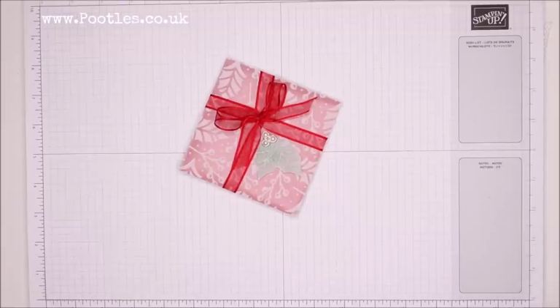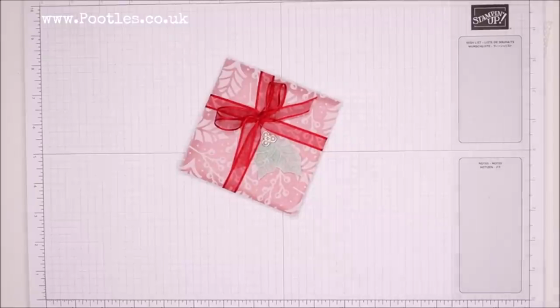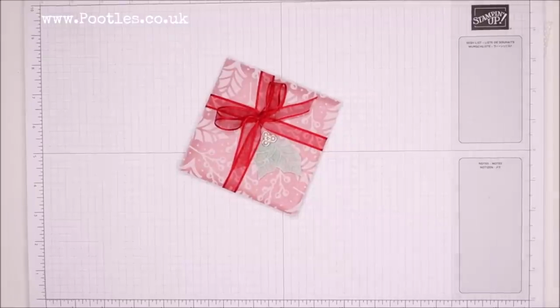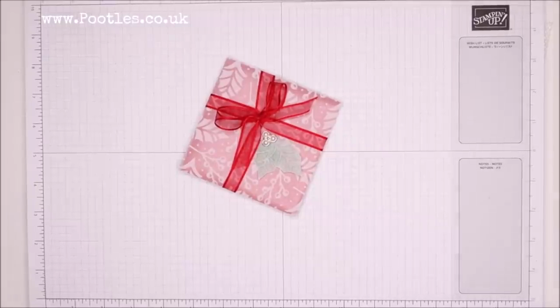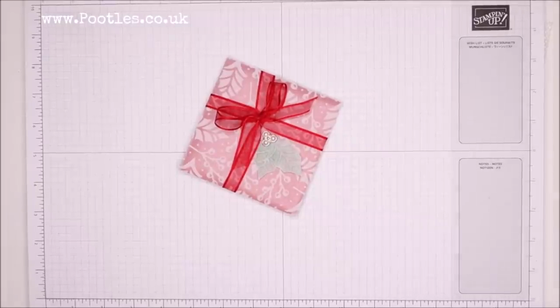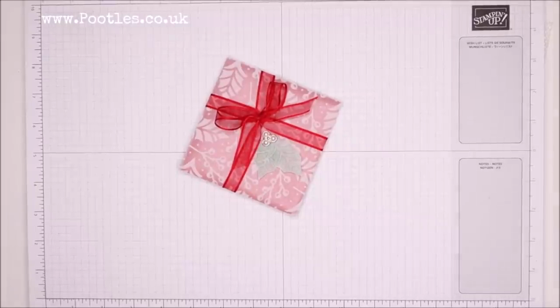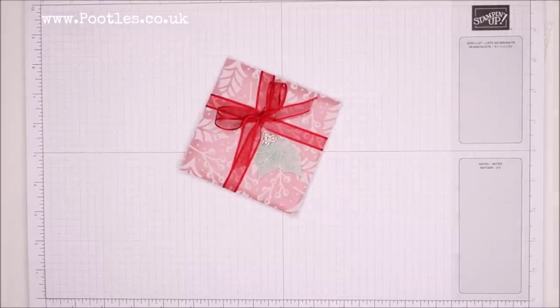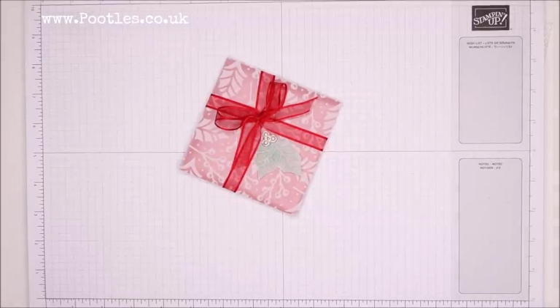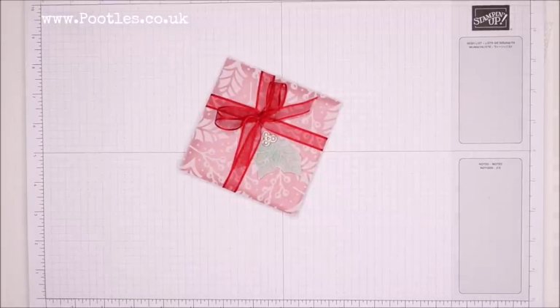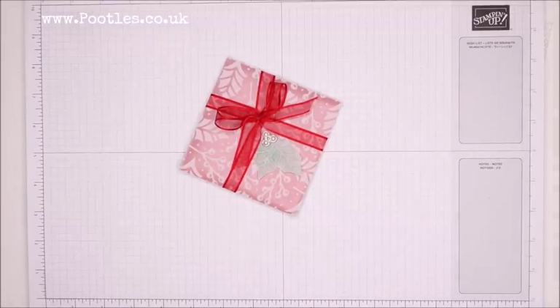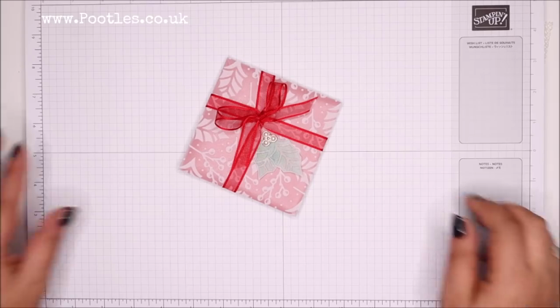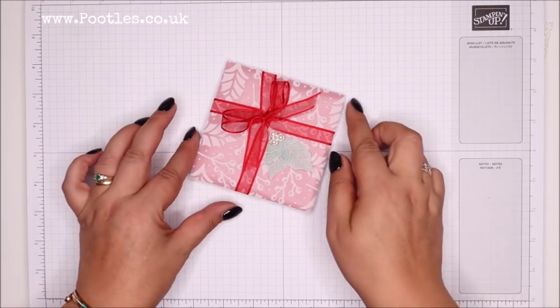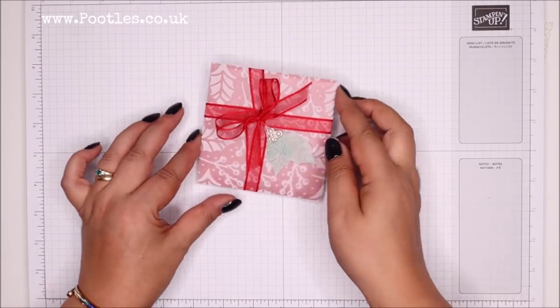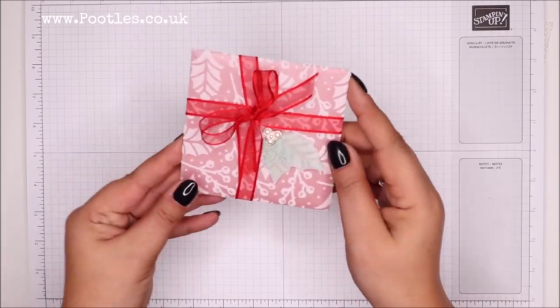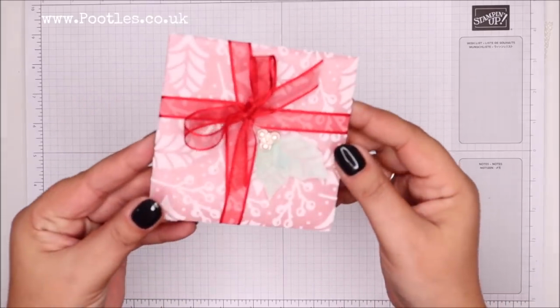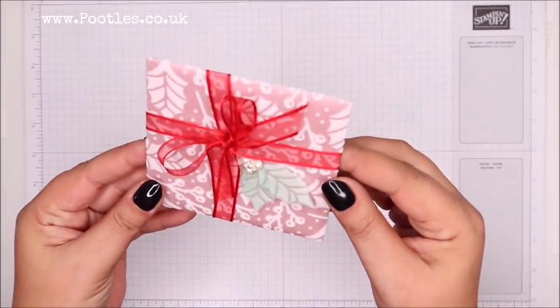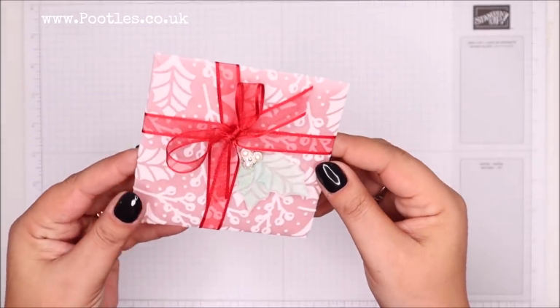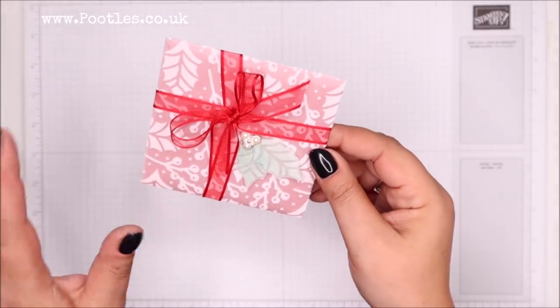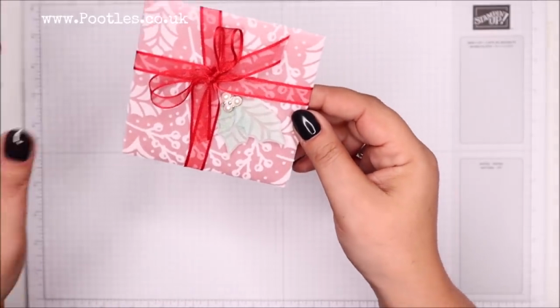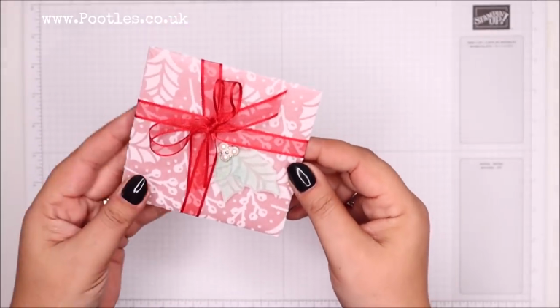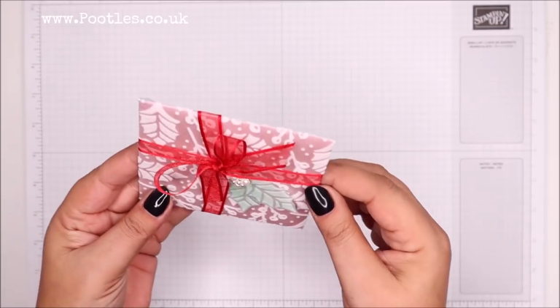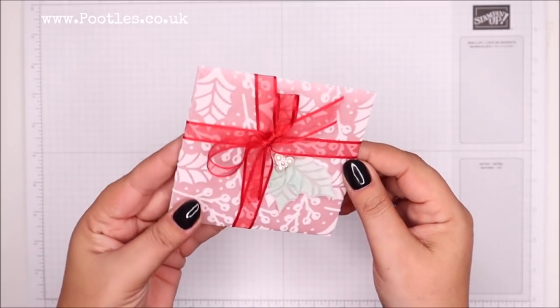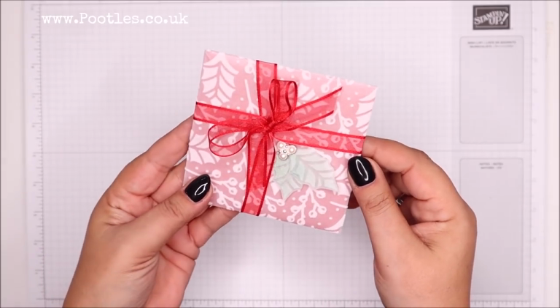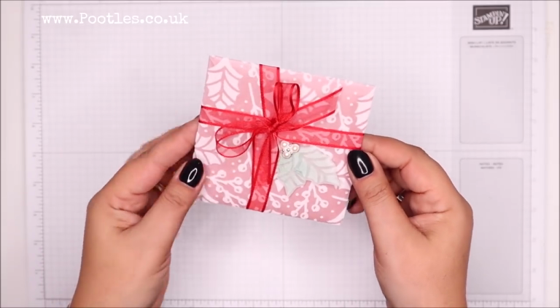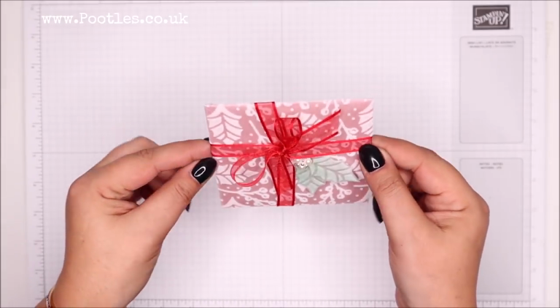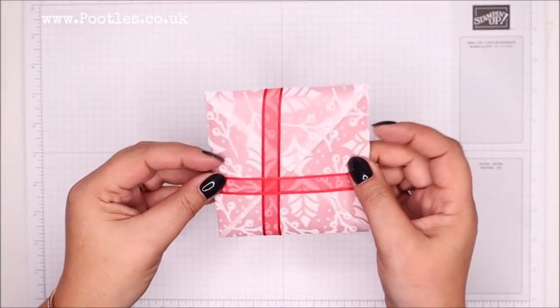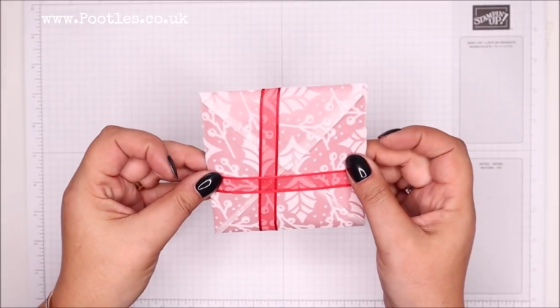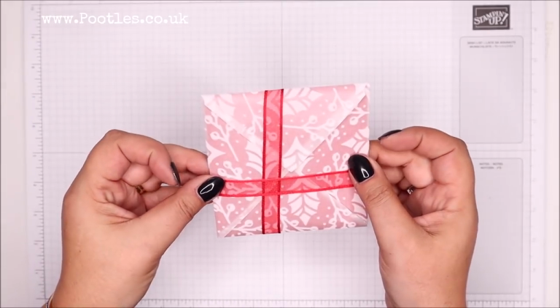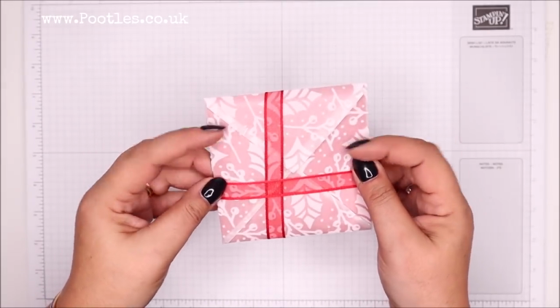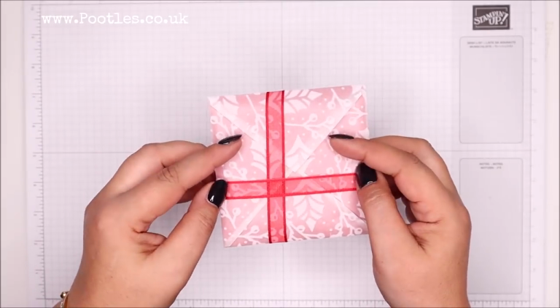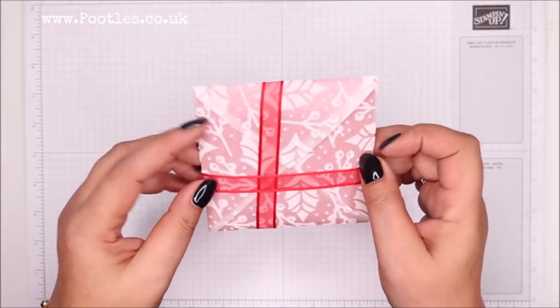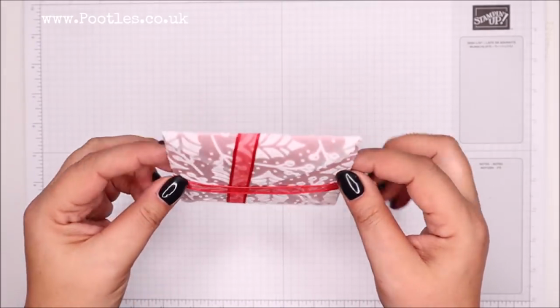Hi there, it's Sam from pootles.co.uk. Thank you very much for joining me today. Today's project is this one — it's another little Christmassy festive treat for you, but it's actually an envelope, and it's a handmade envelope.